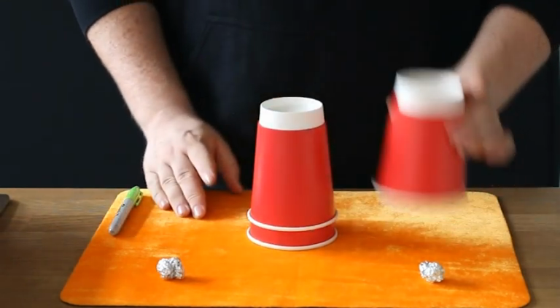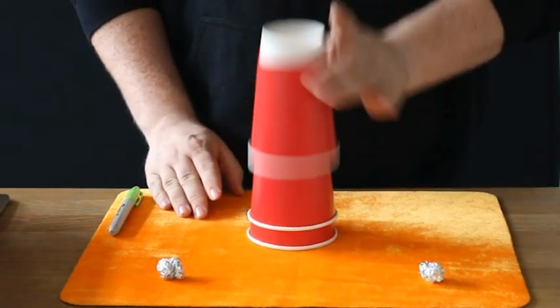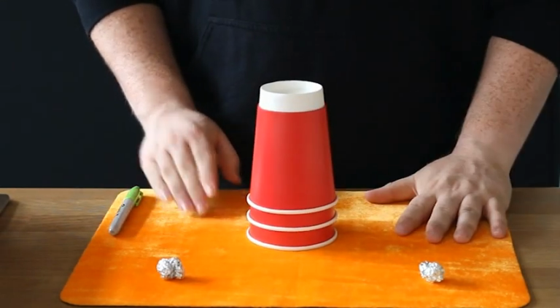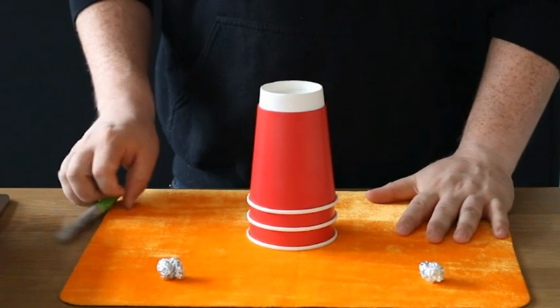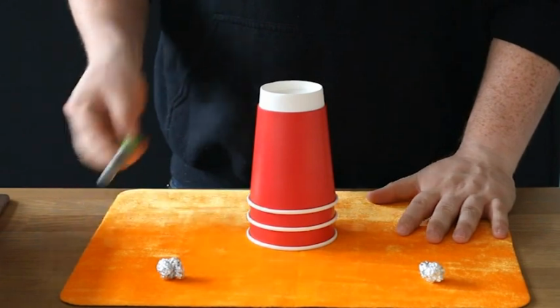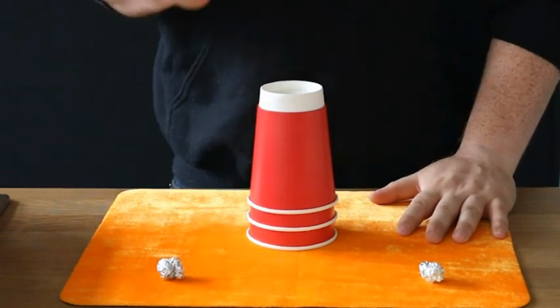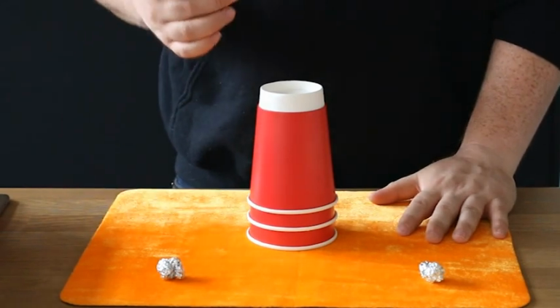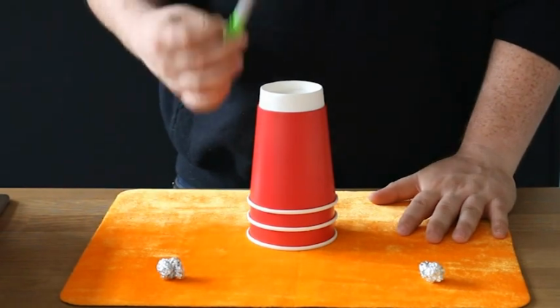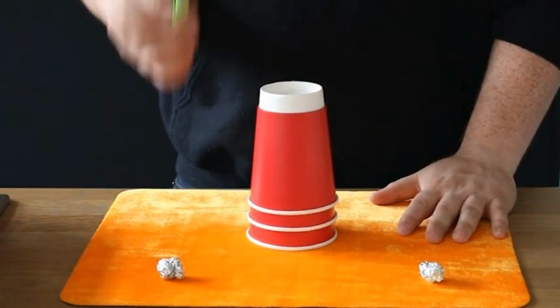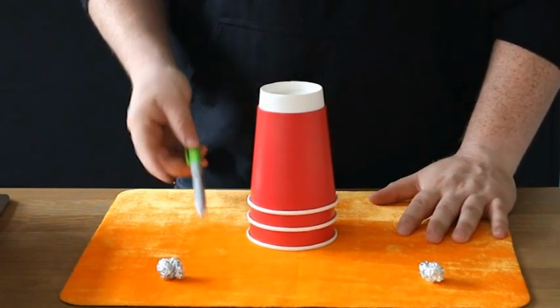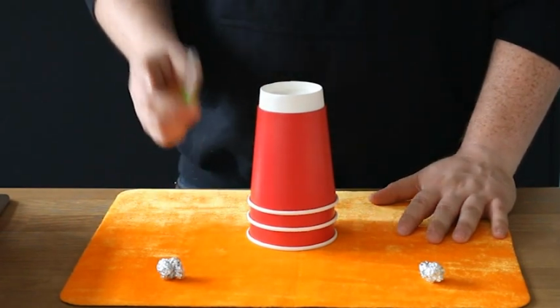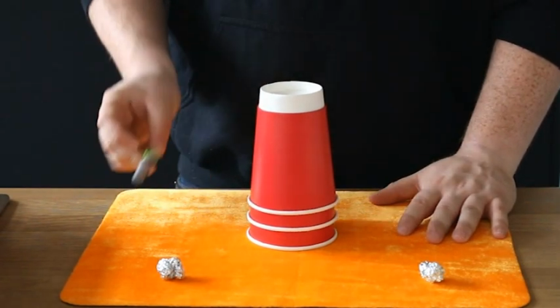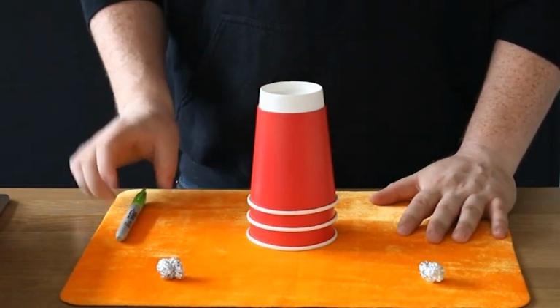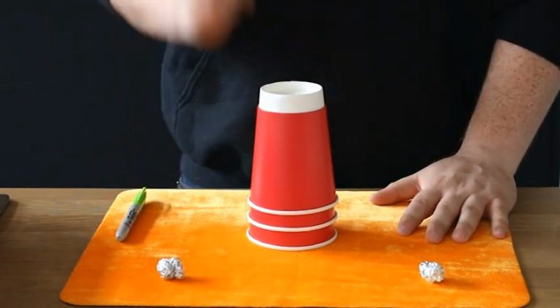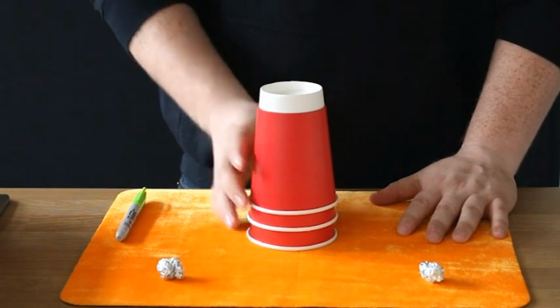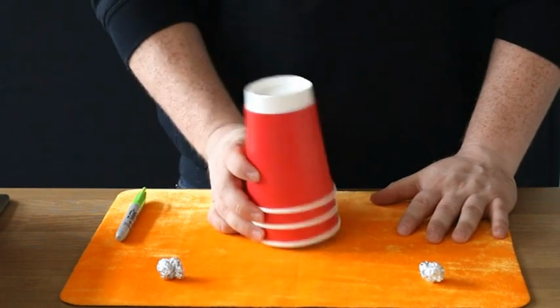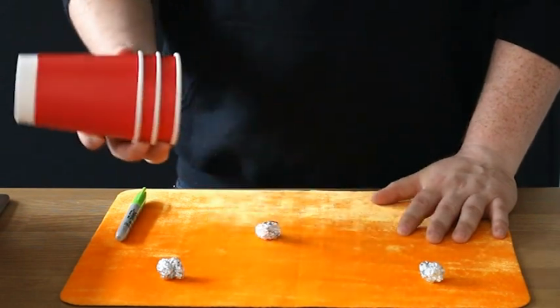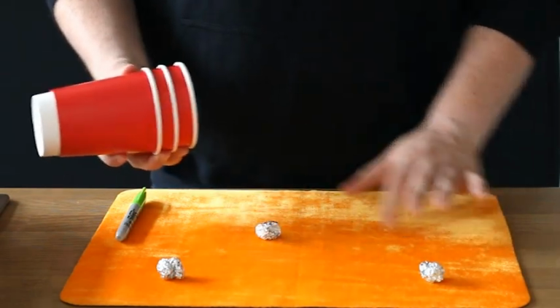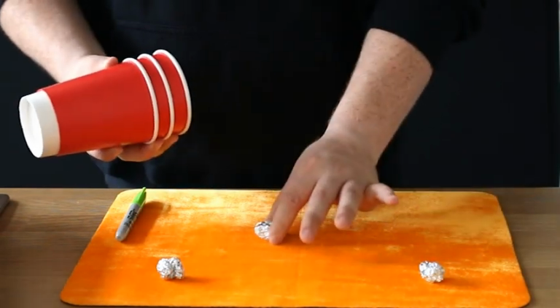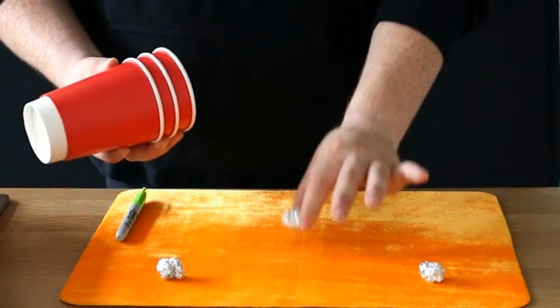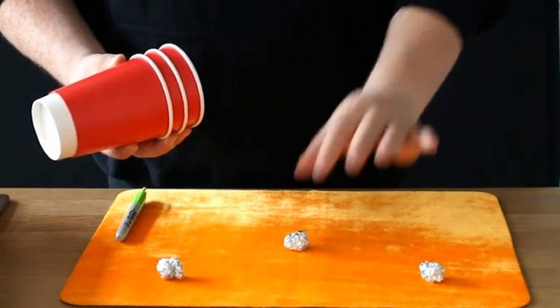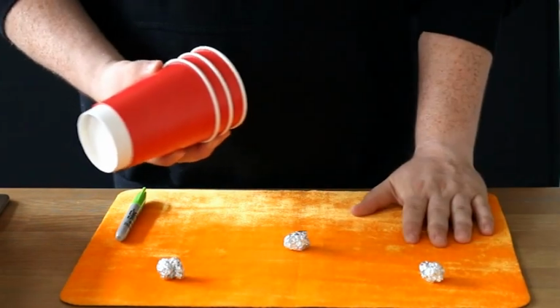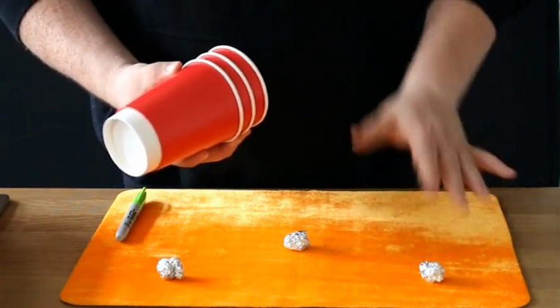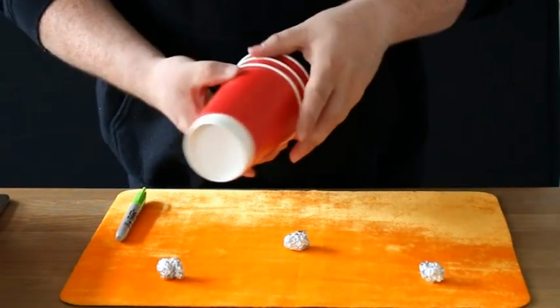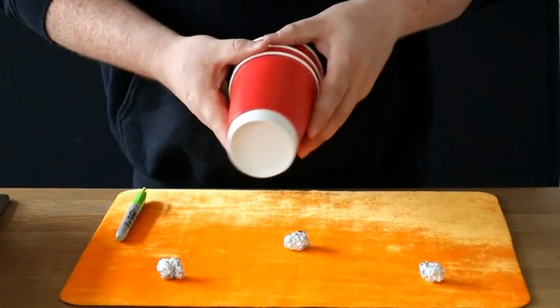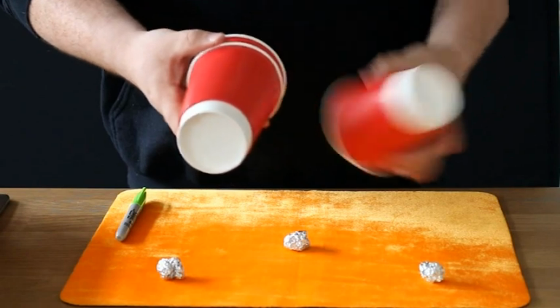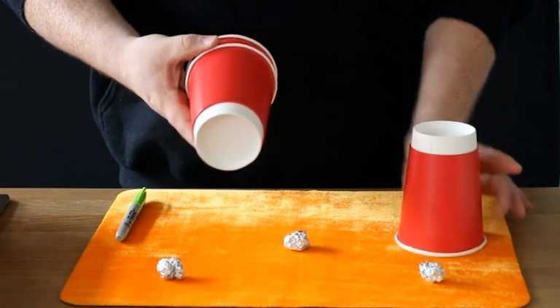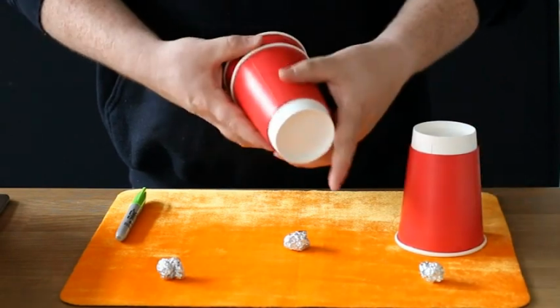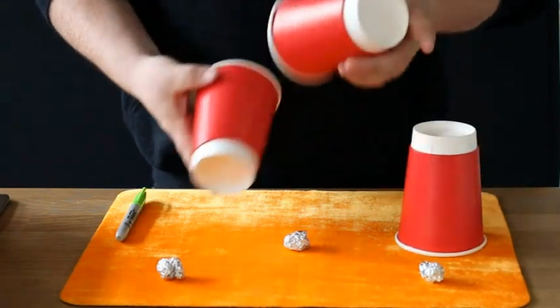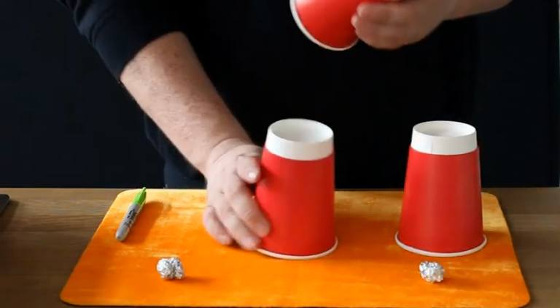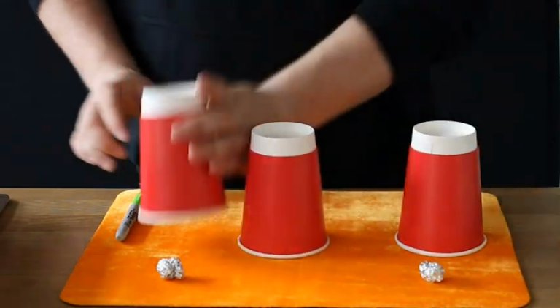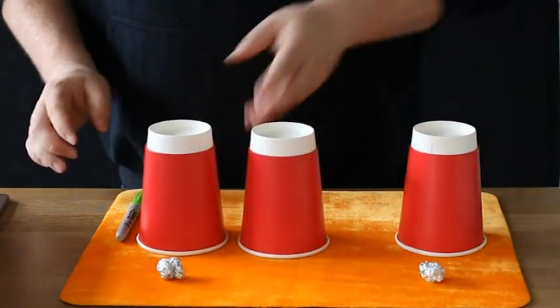We take the magical pen, give a magical tap, another magical tap, and you'll find it goes all the way through the cups and out the other side — giving you one silver ball! Don't worry, we'll try it again. If you missed it the first time, we'll show you a second time.